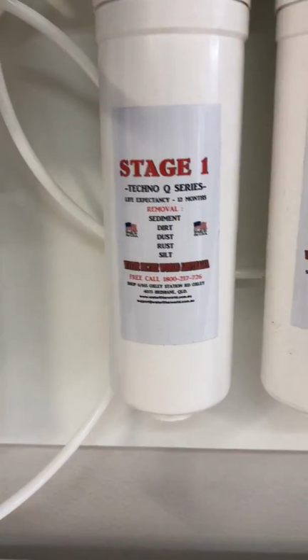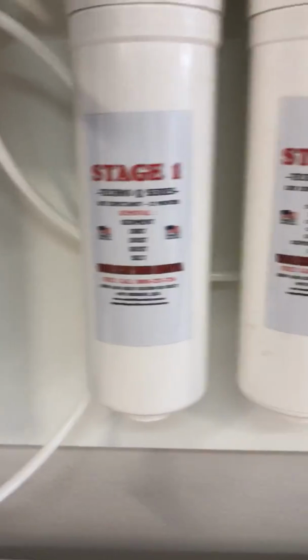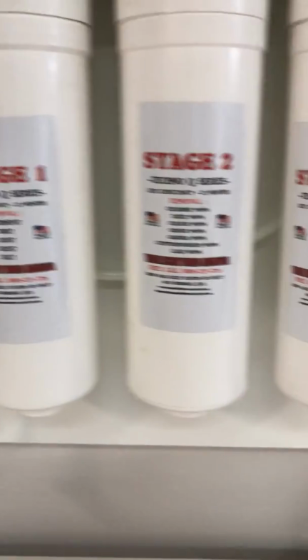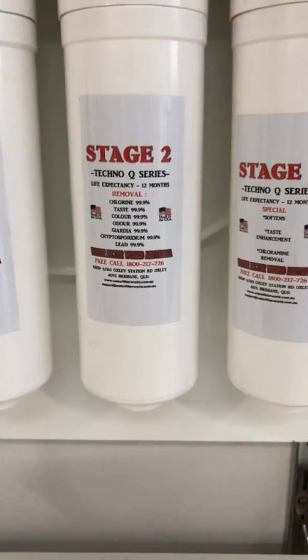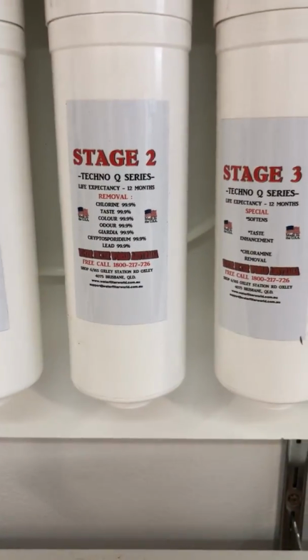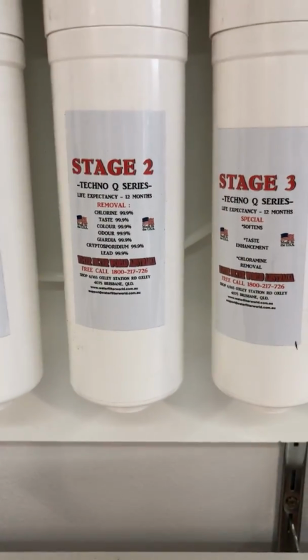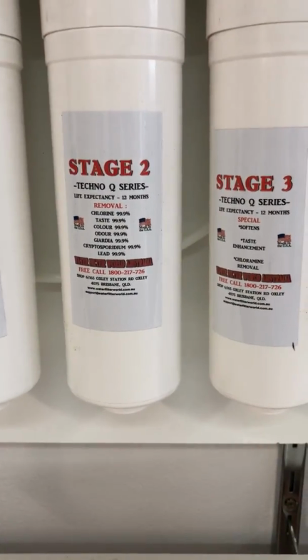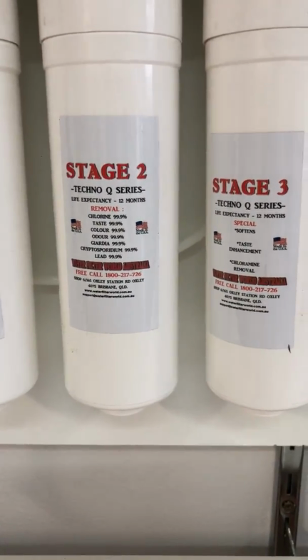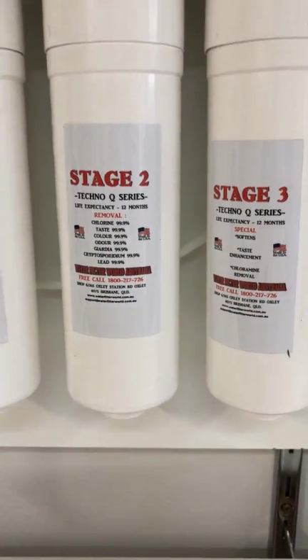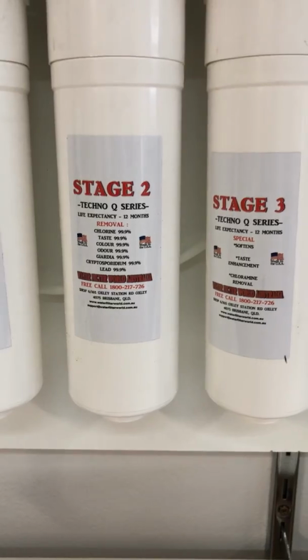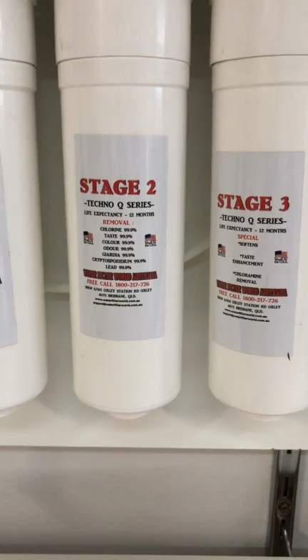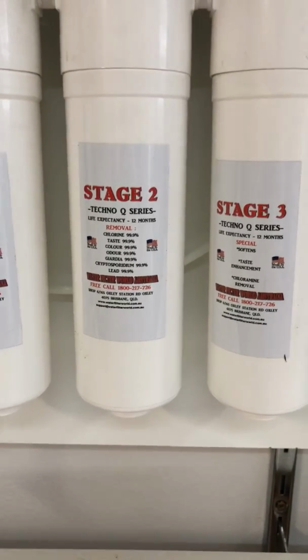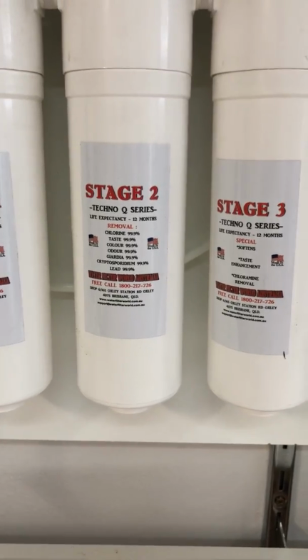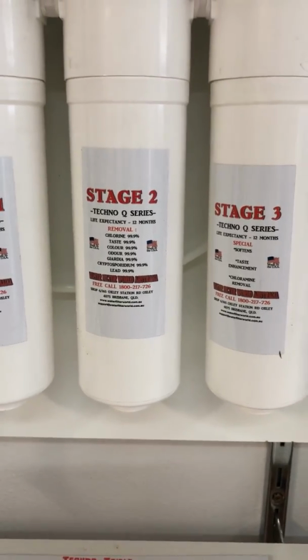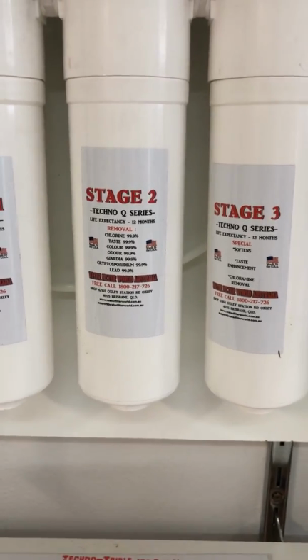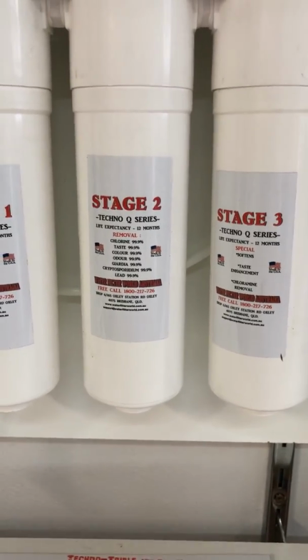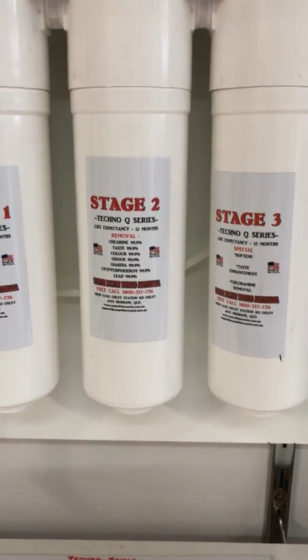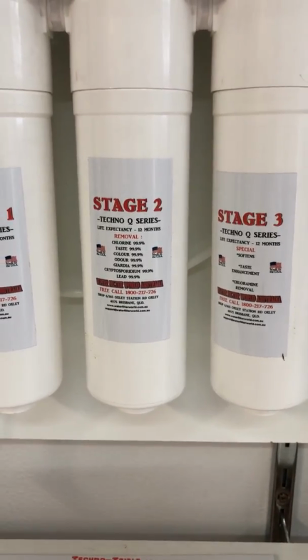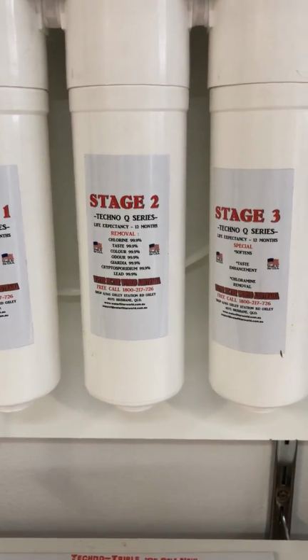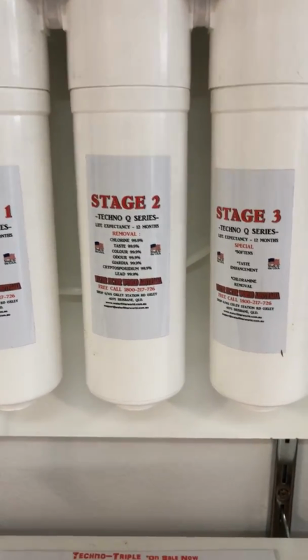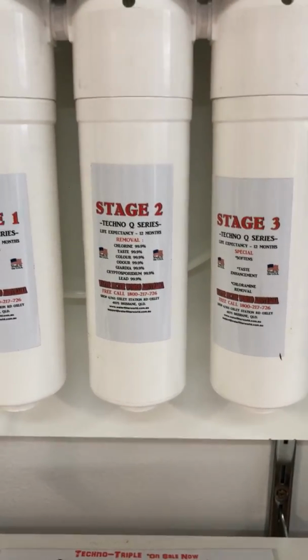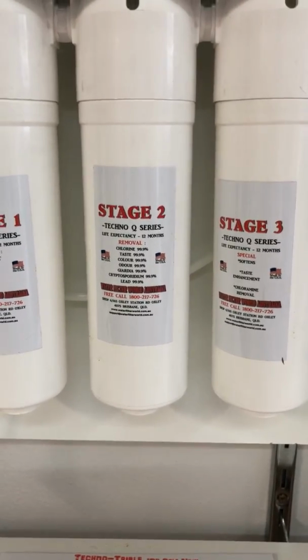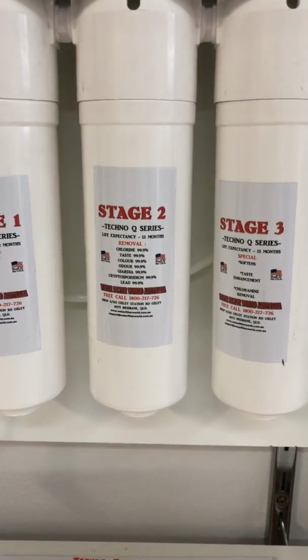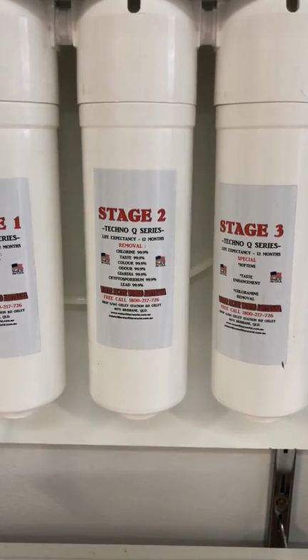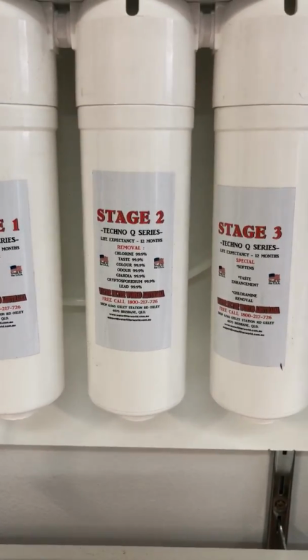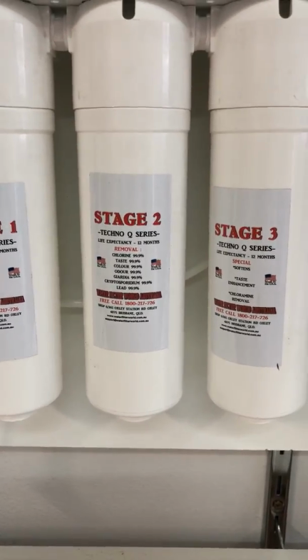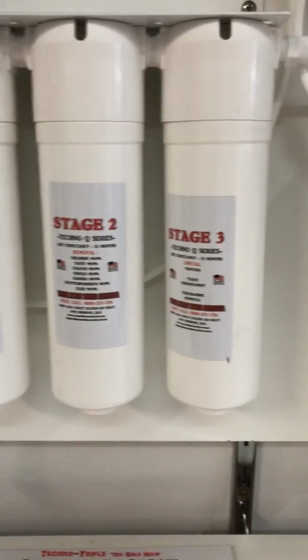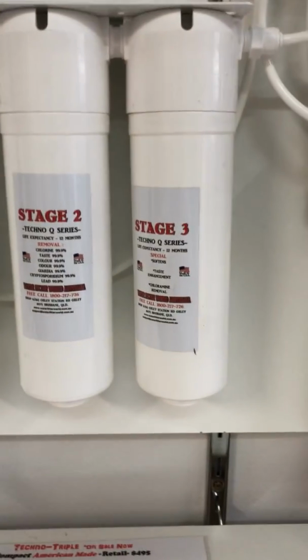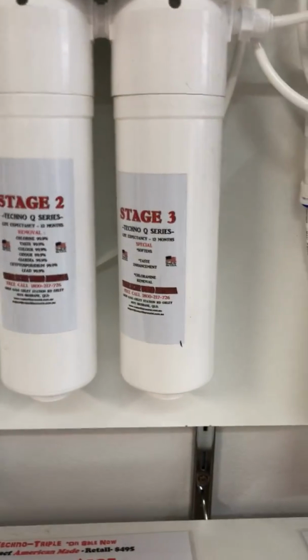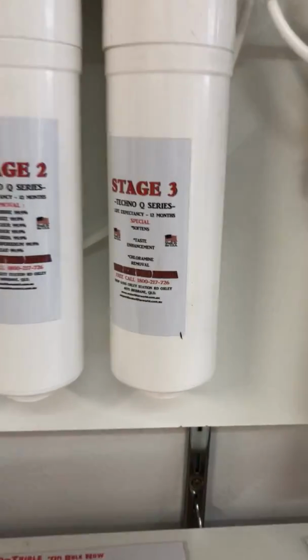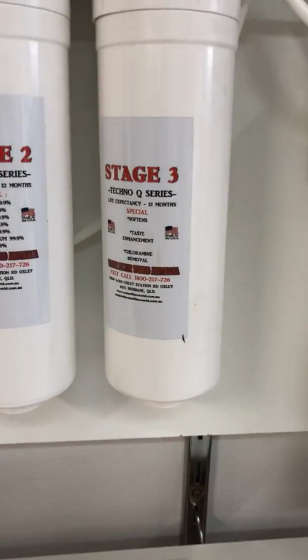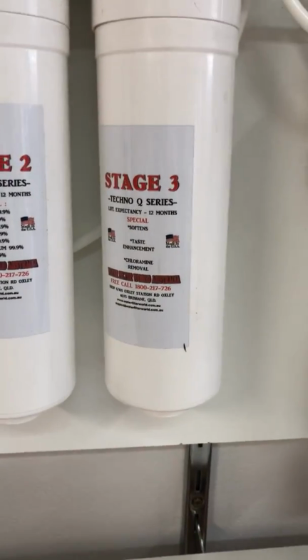The secondary filter is your half micron filter, which is specially designed for Giardia and Cryptosporidium parasites, as well as most of your heavy metals like lead. And the final stage is the softening filter.